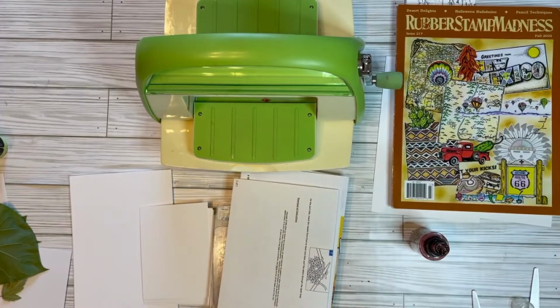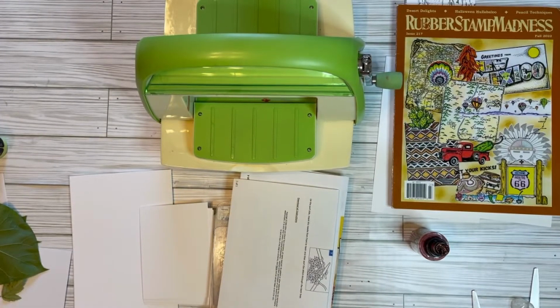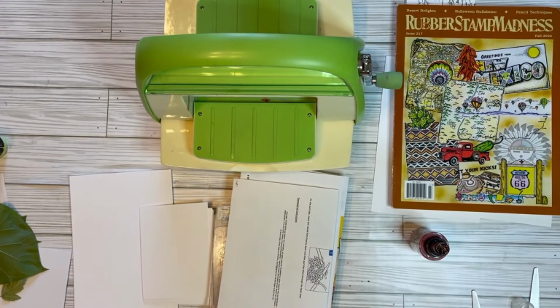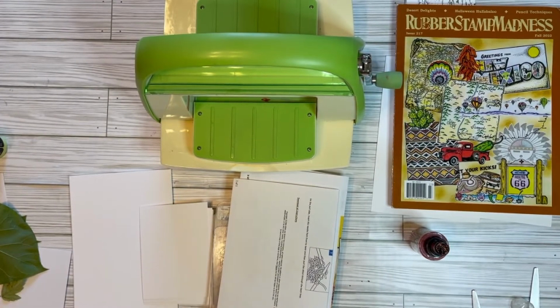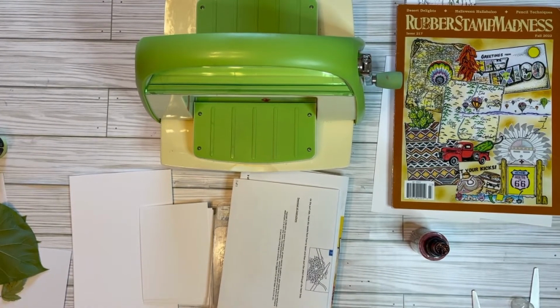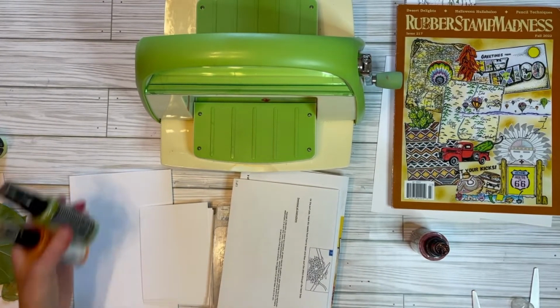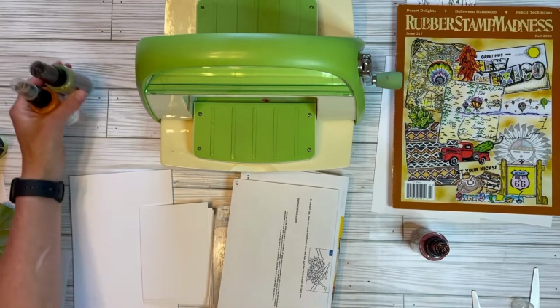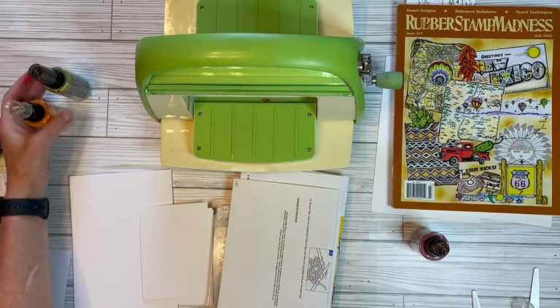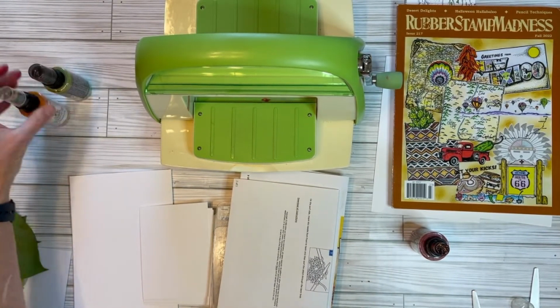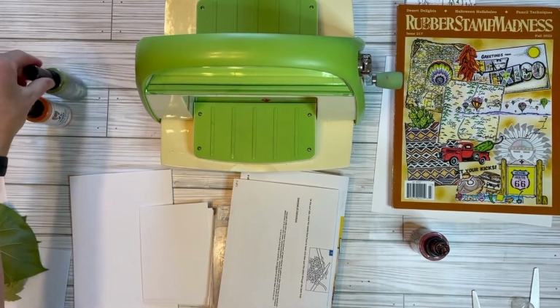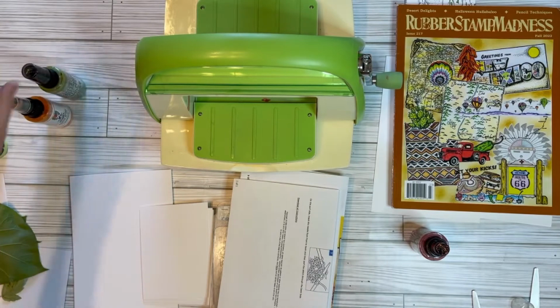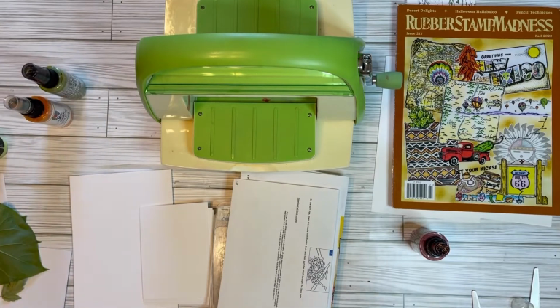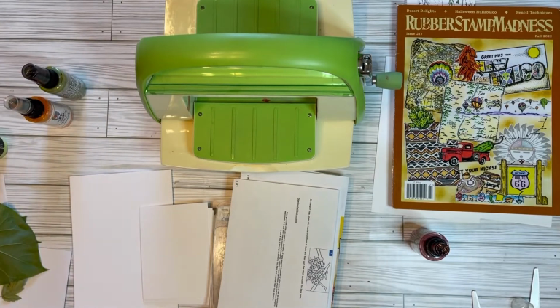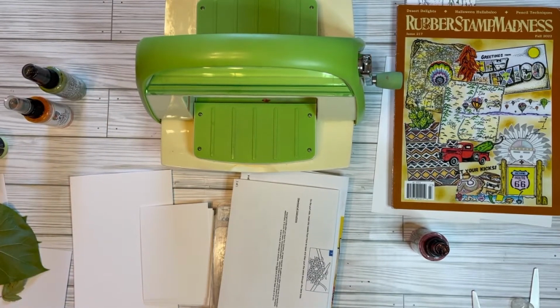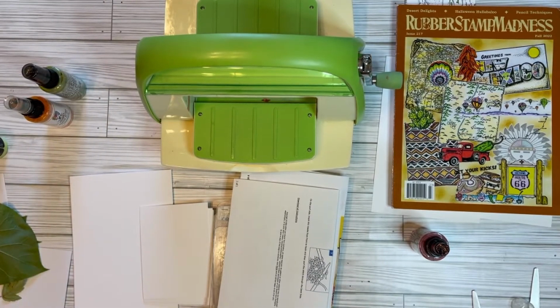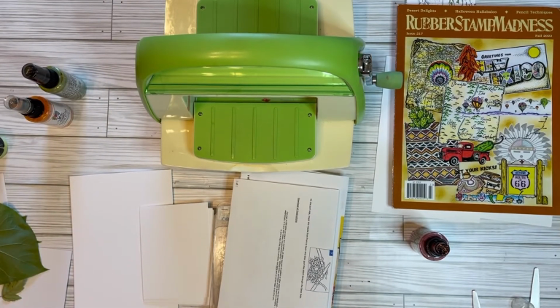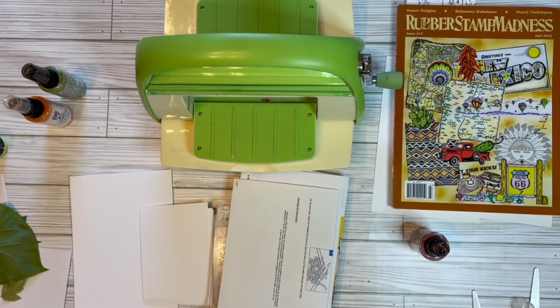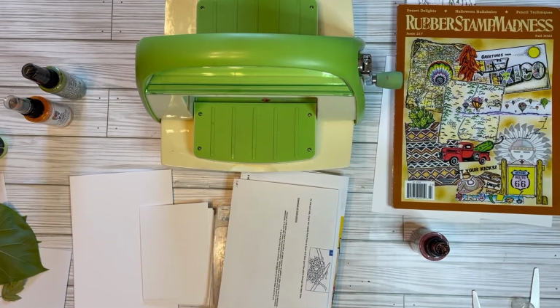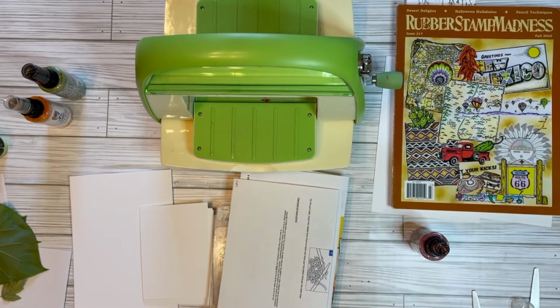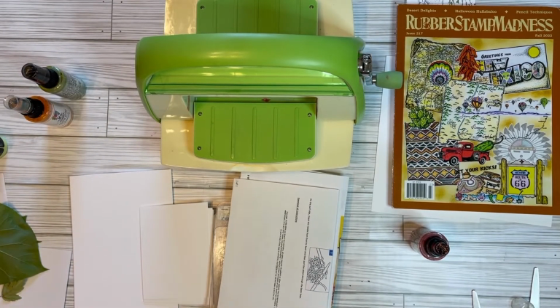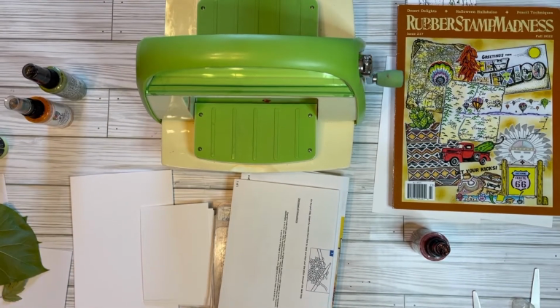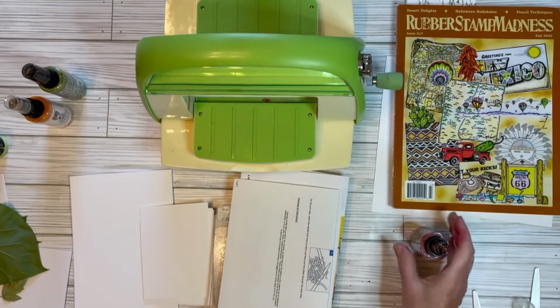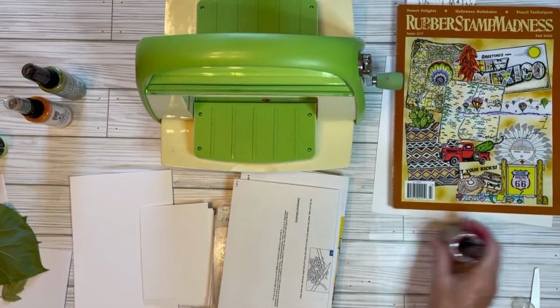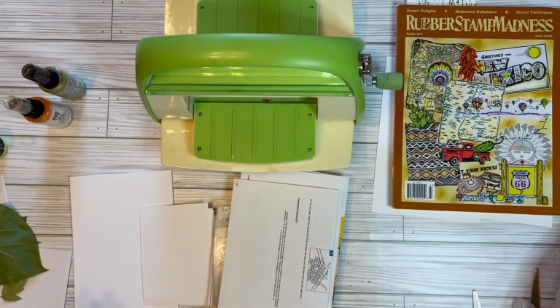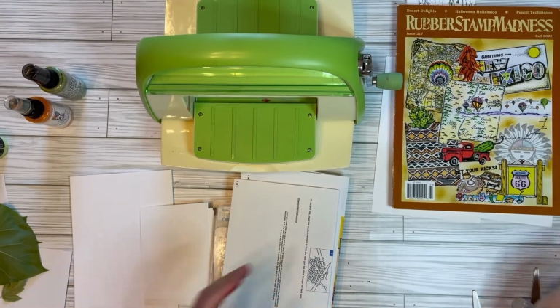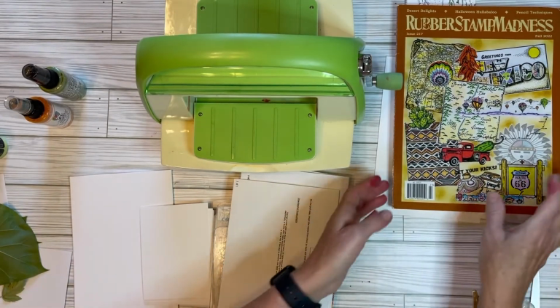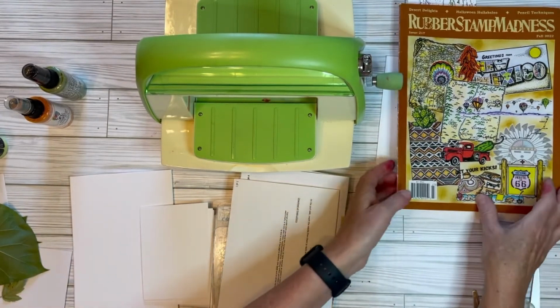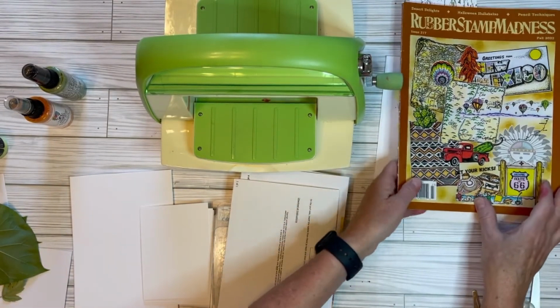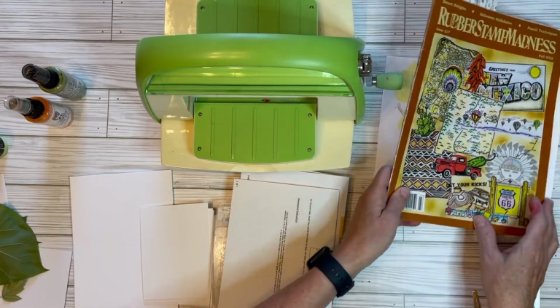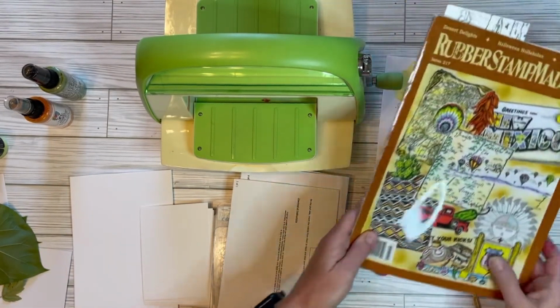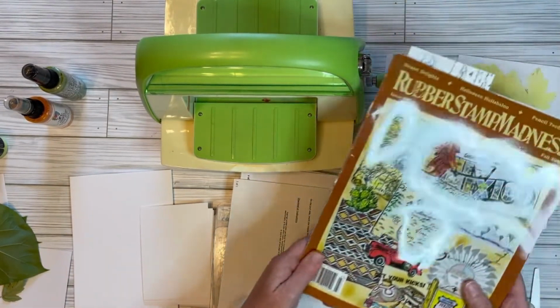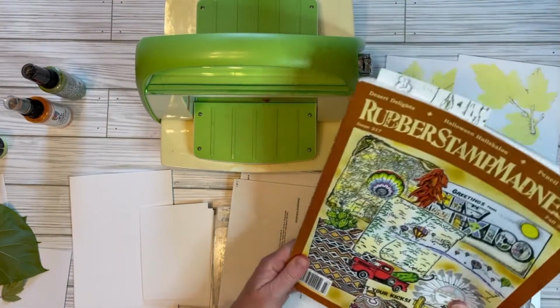Hi everybody, this is AJ Vanderend, and I'm the admin of Rubber Hedgehog Rubber Stampers Group. I also have Art Cards with AJ, which is just a page where I post a lot of the stuff that I do.